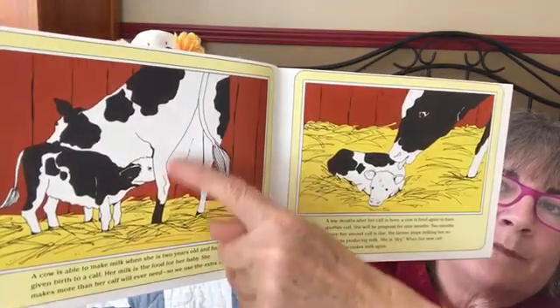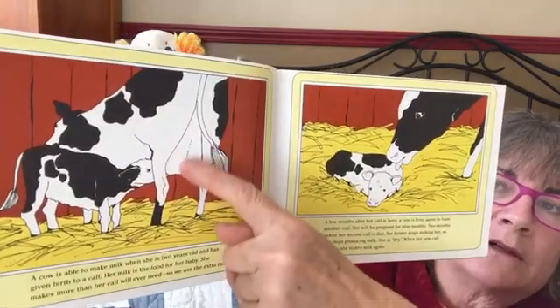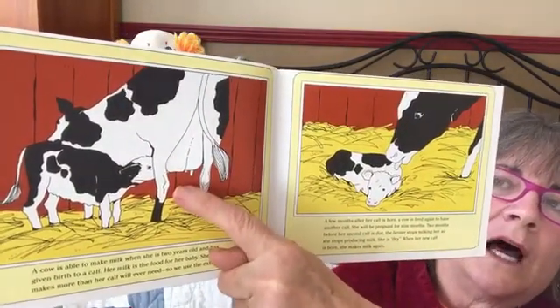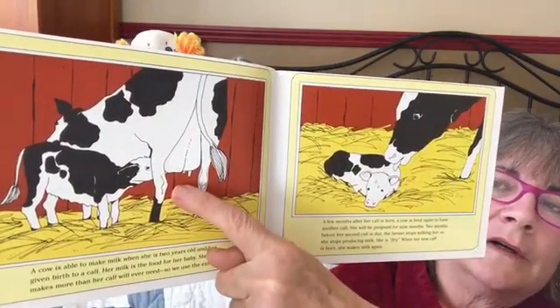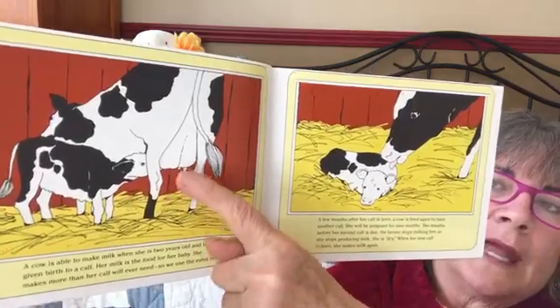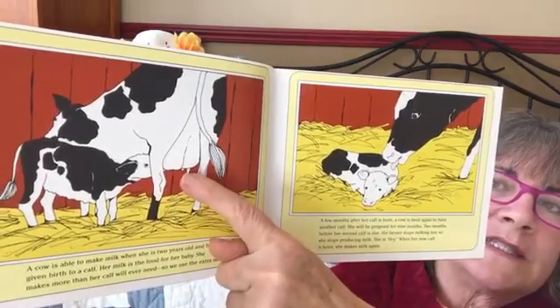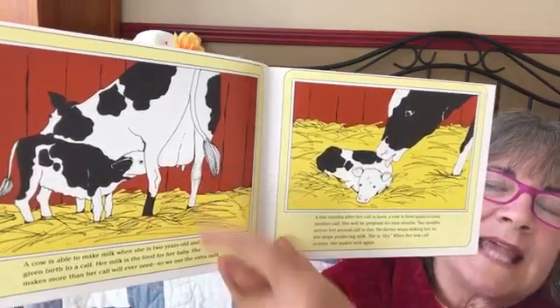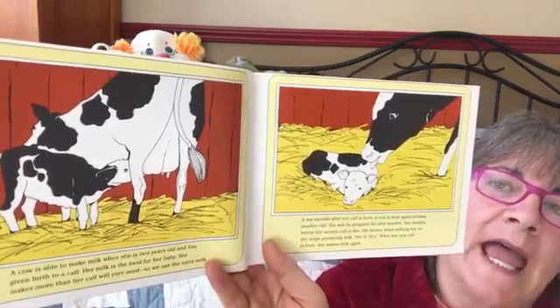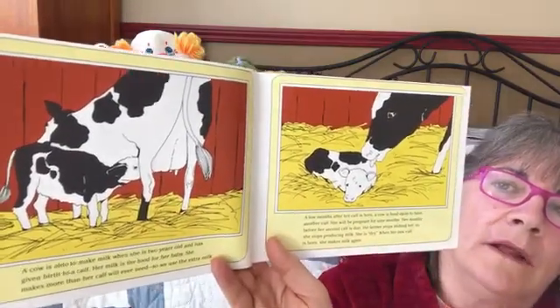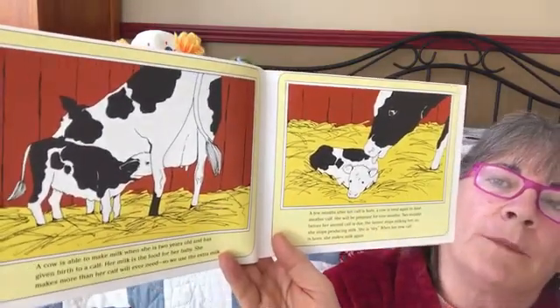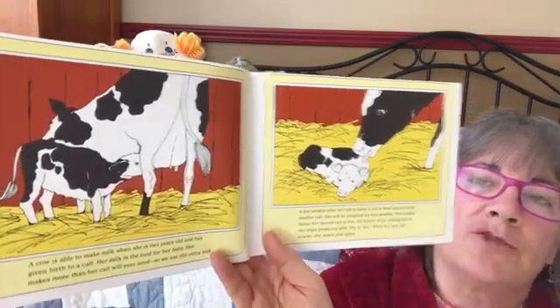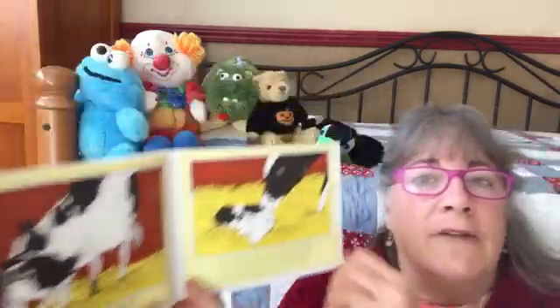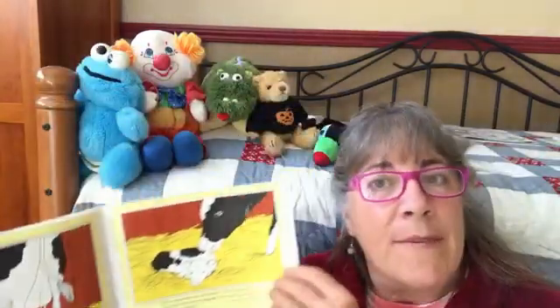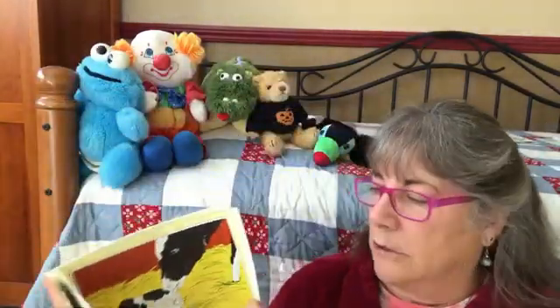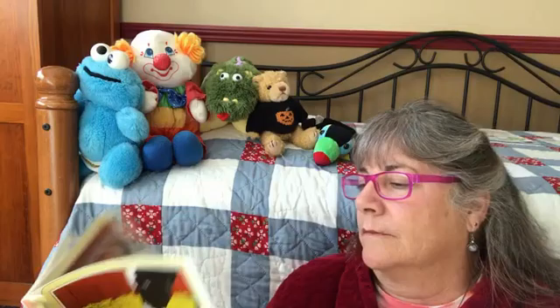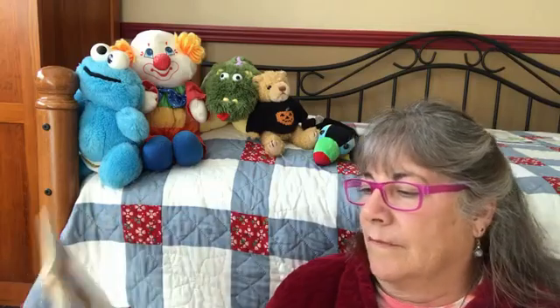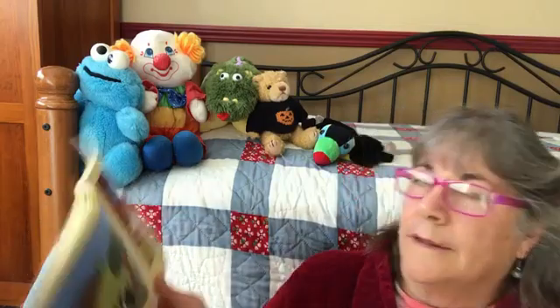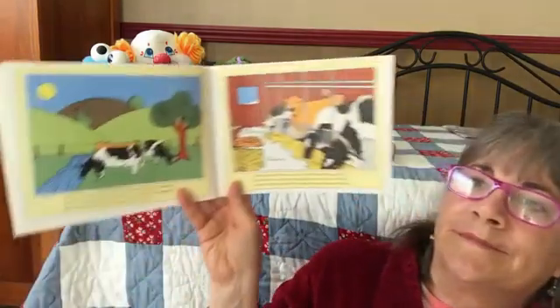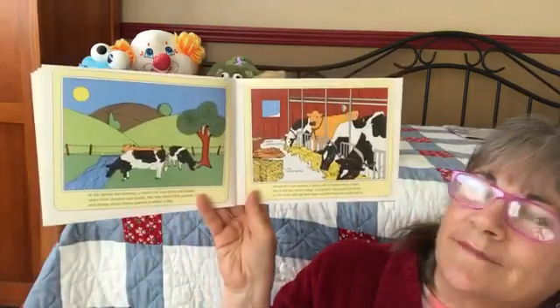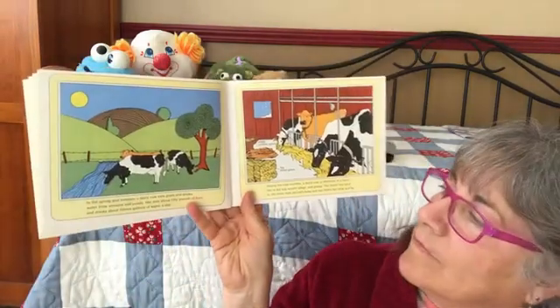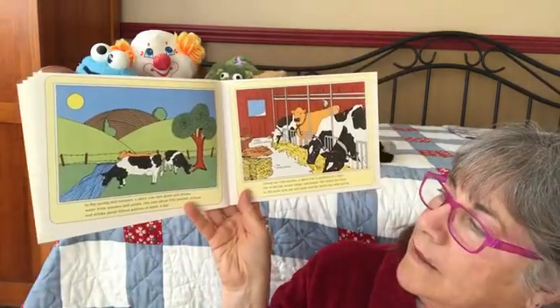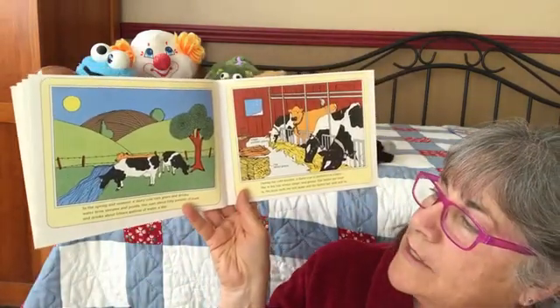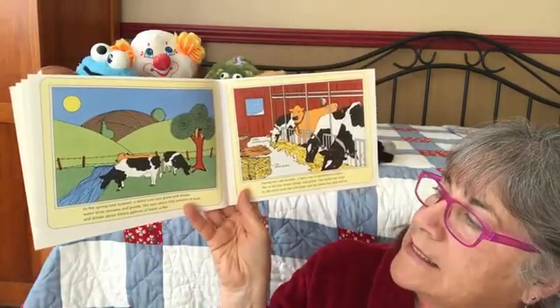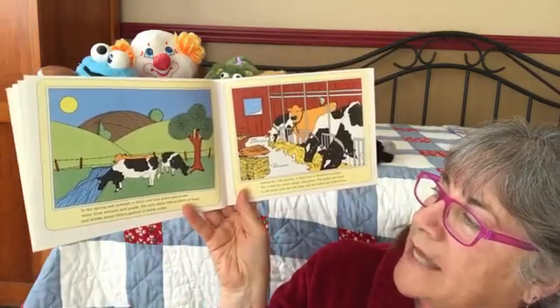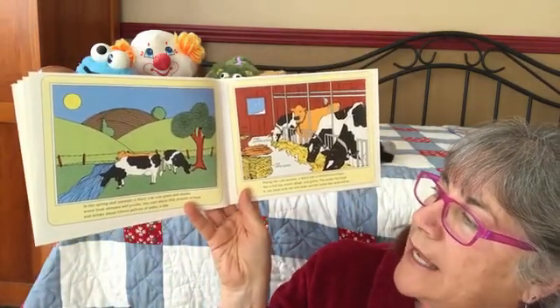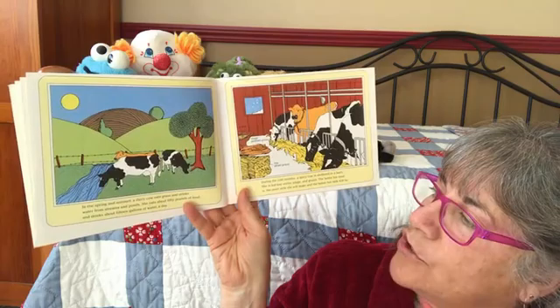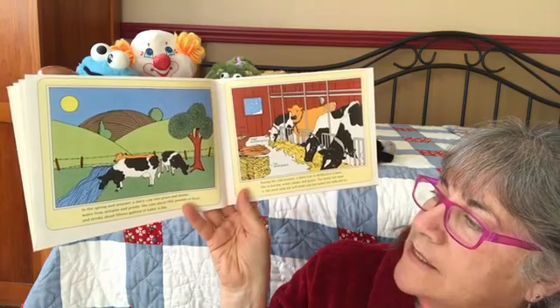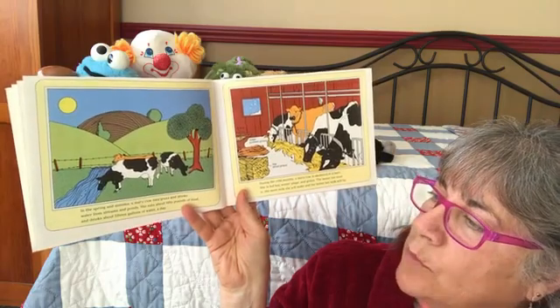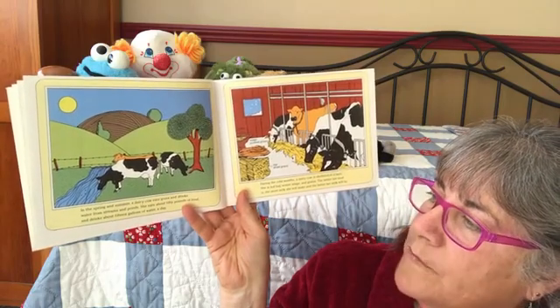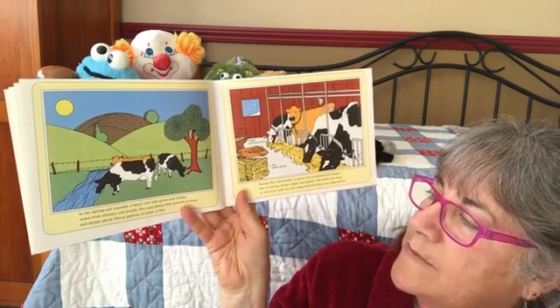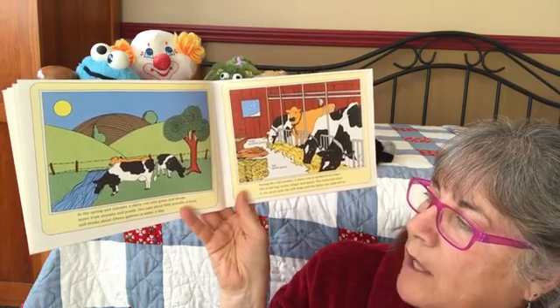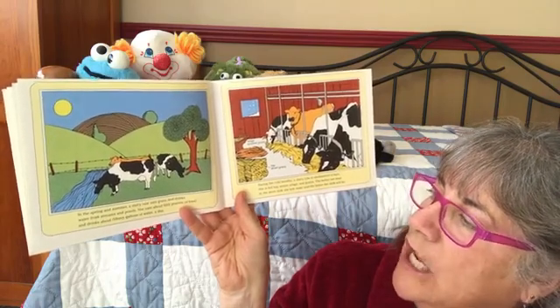The baby calf is drinking from the mom's udder — that's what this bag is called, an udder. Those teats hanging down — that would be like drinking out of a baby bottle.